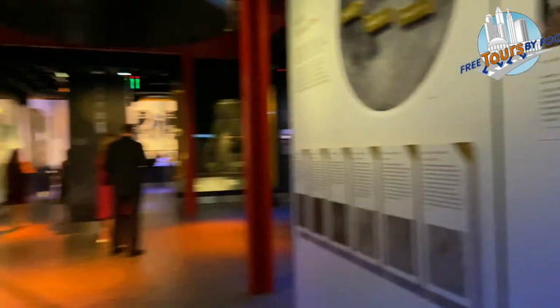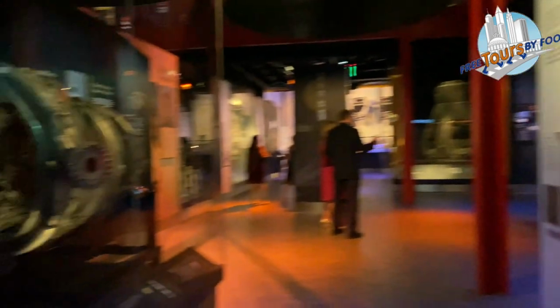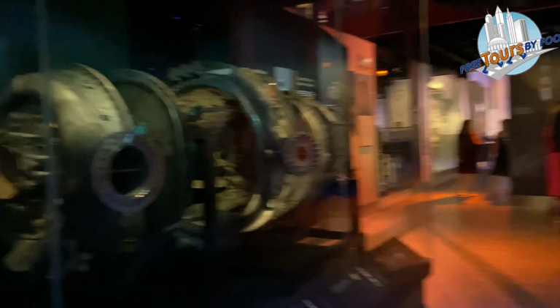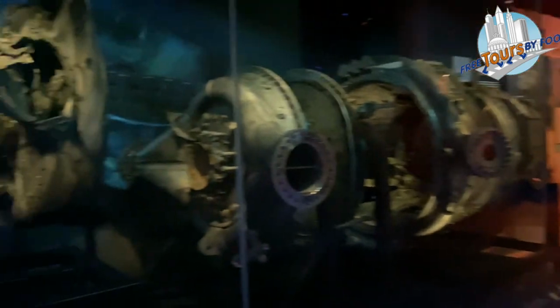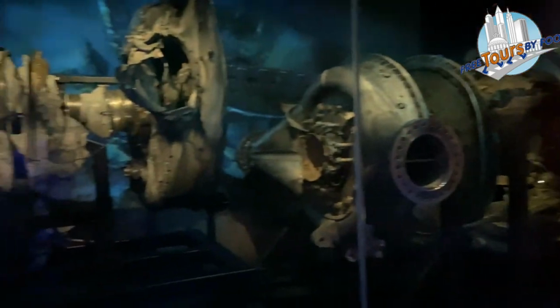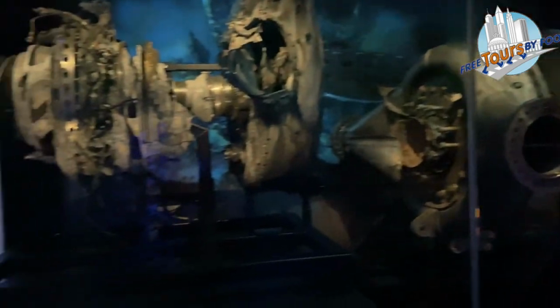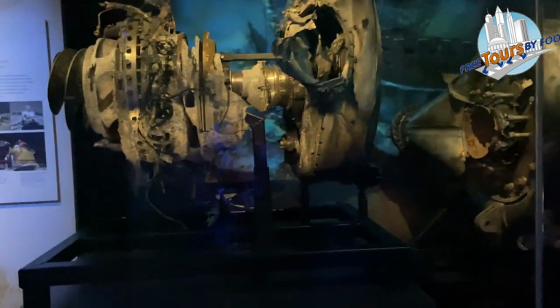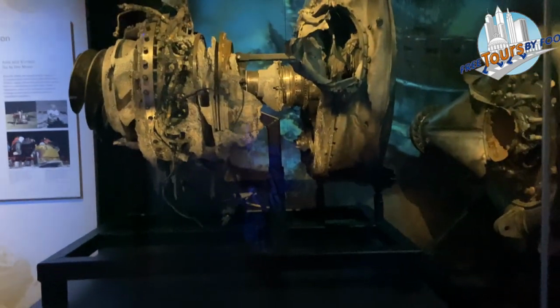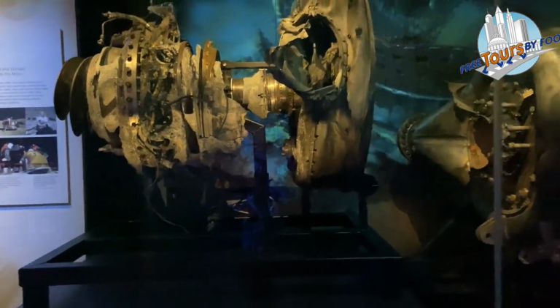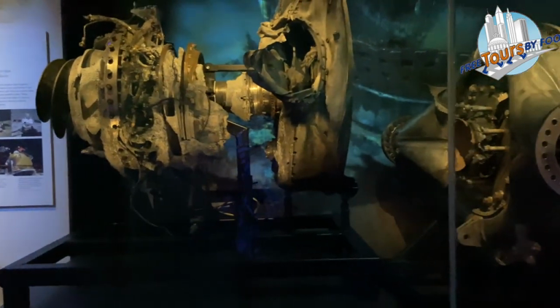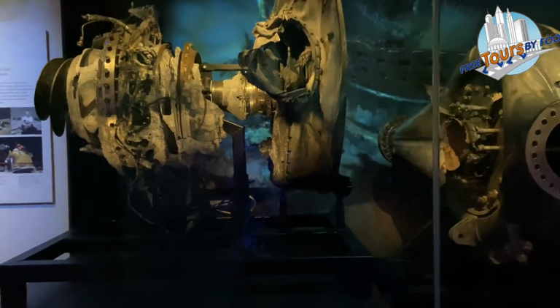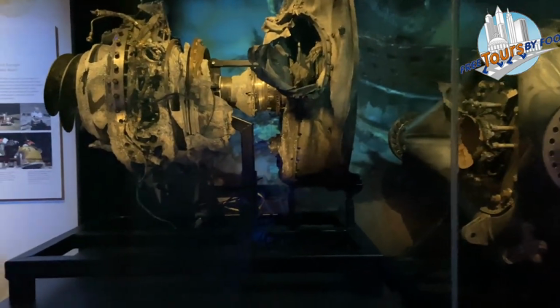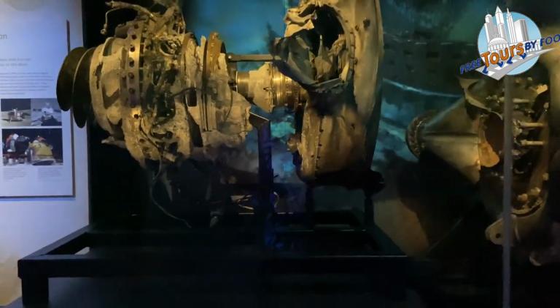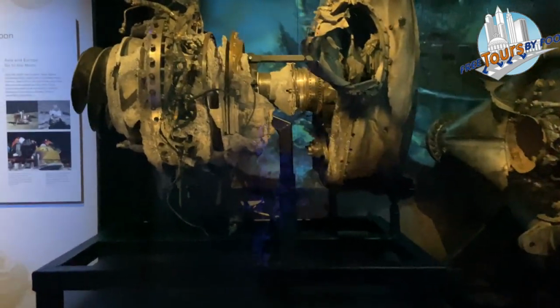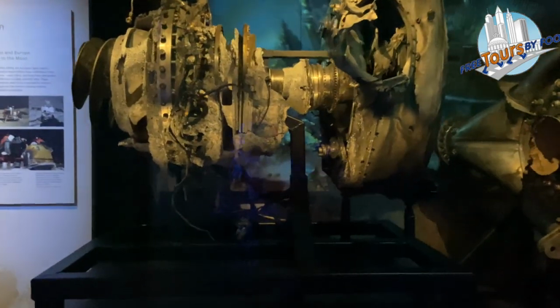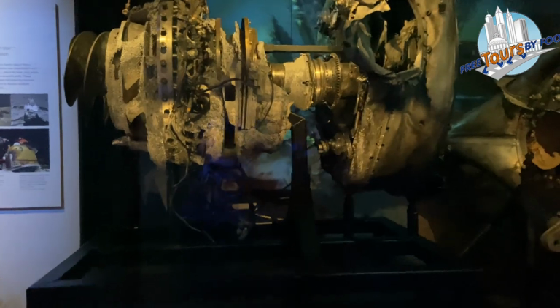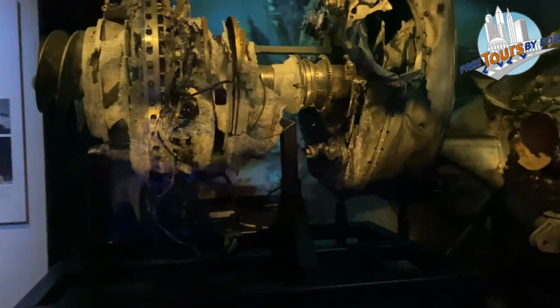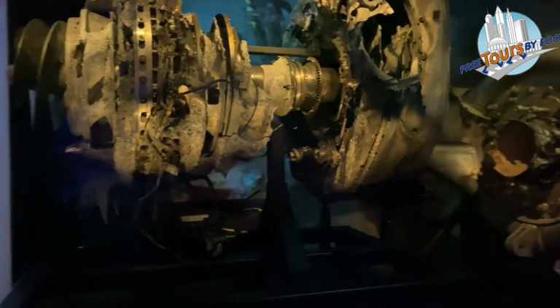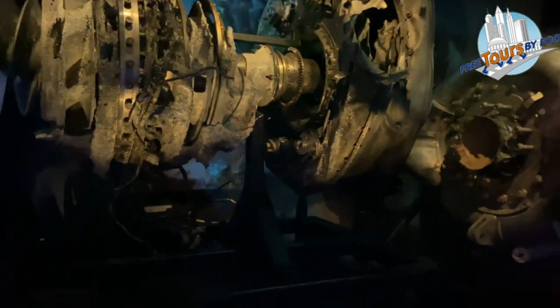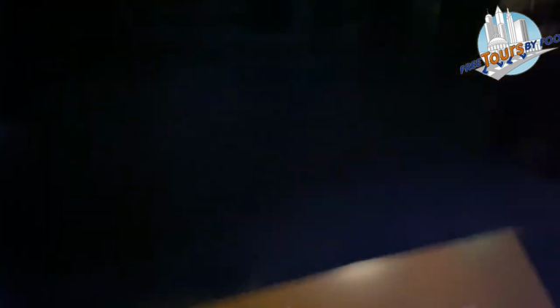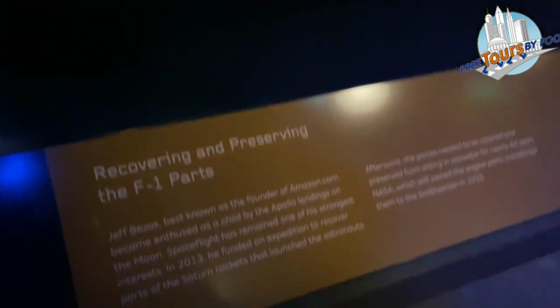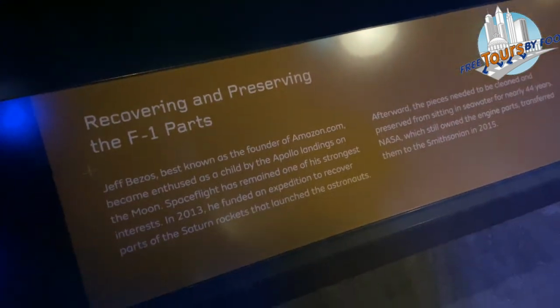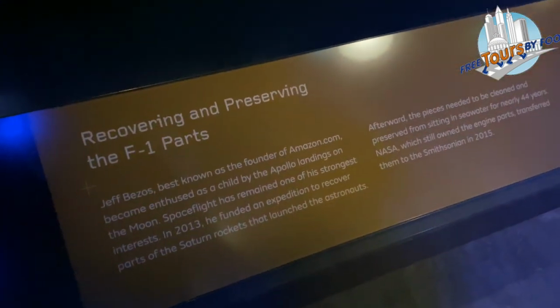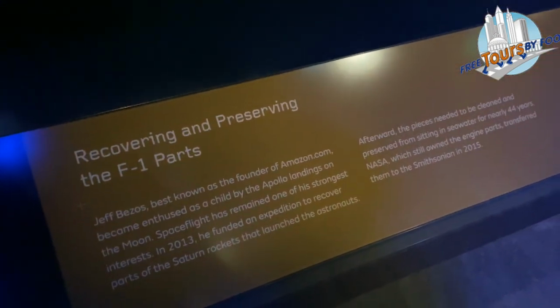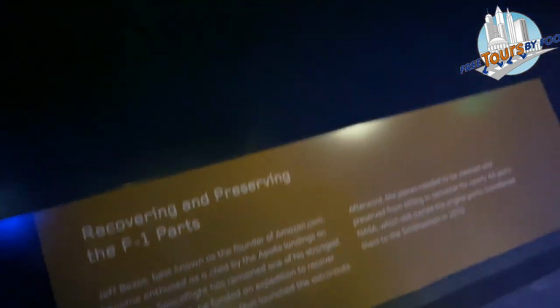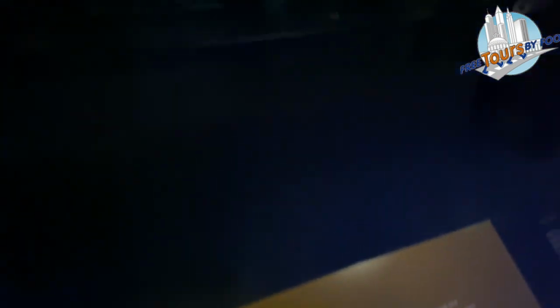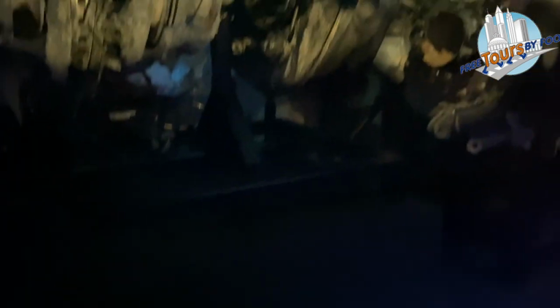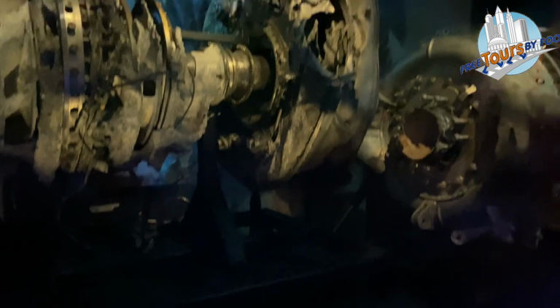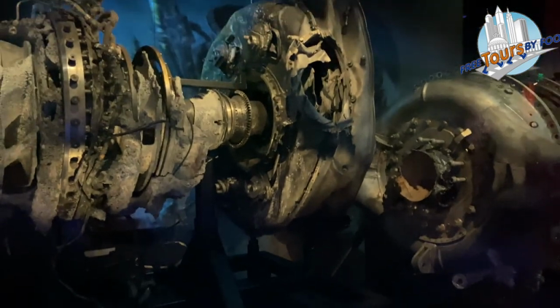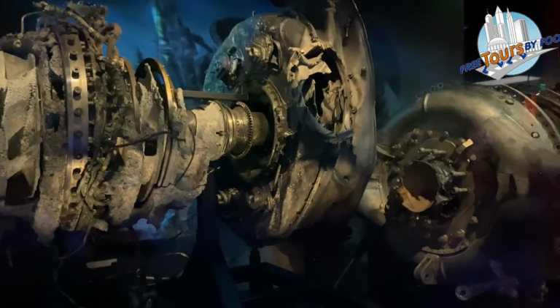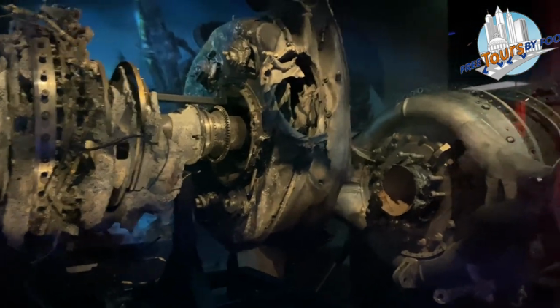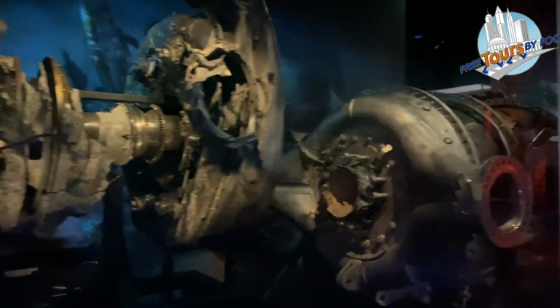These damaged F-1 engines were recovered off the seafloor by Amazon founder Jeff Bezos. These are the same Saturn V rockets used to launch the first, second, and fifth lunar landings.